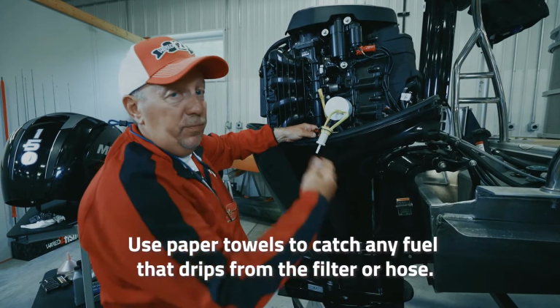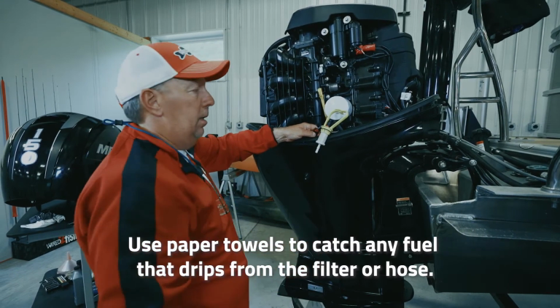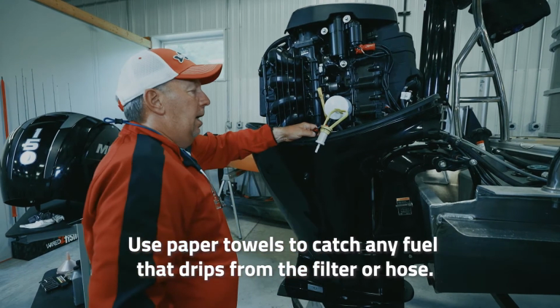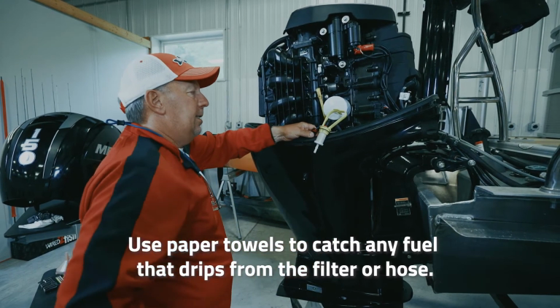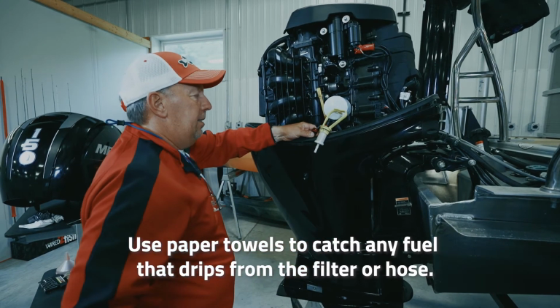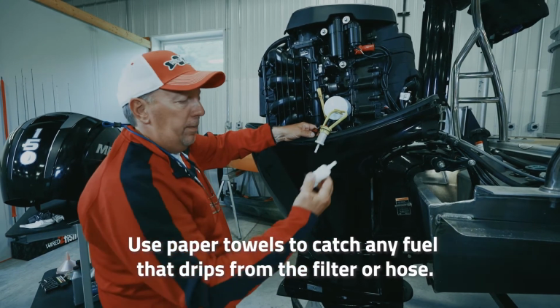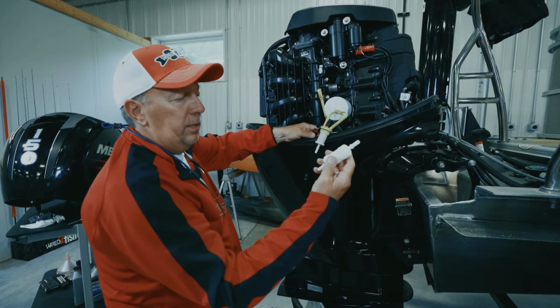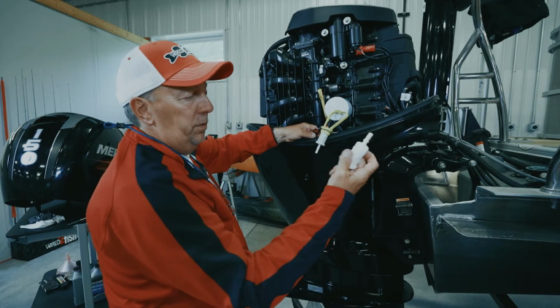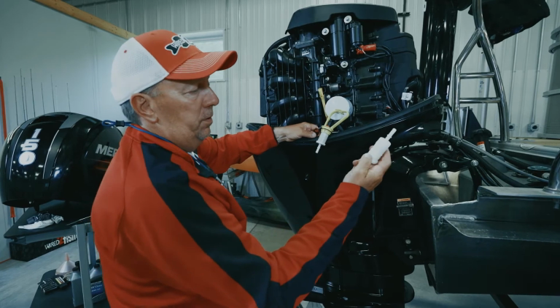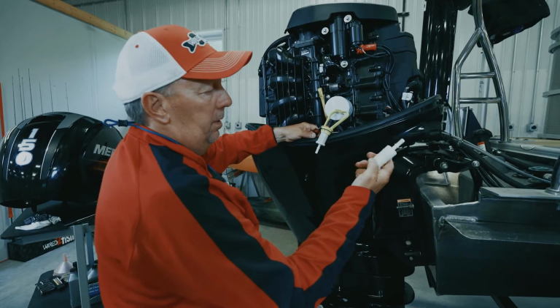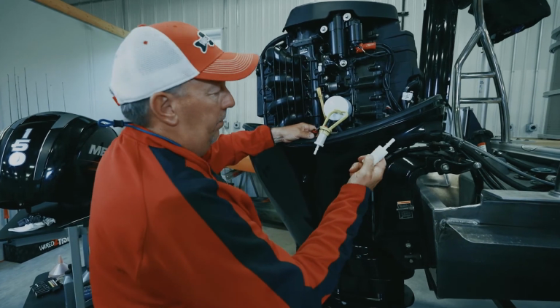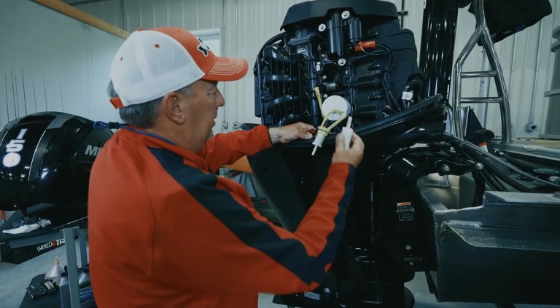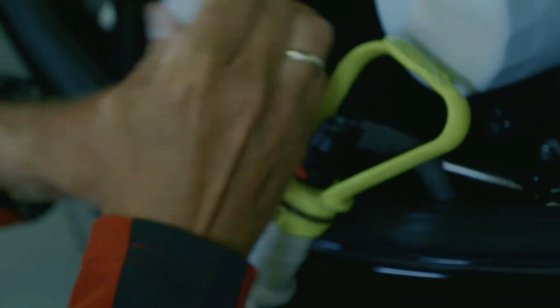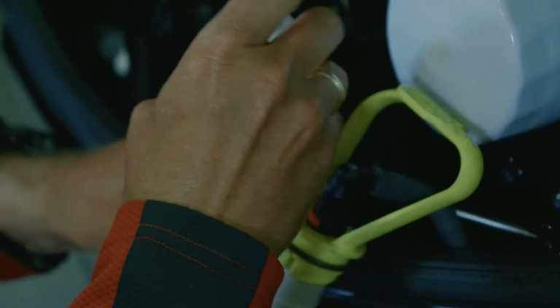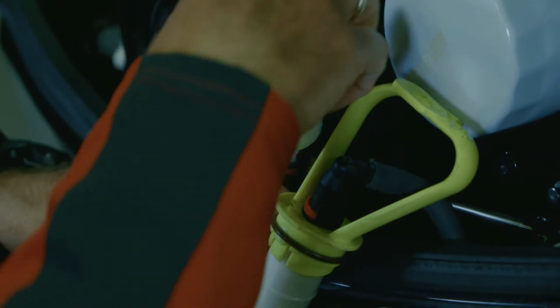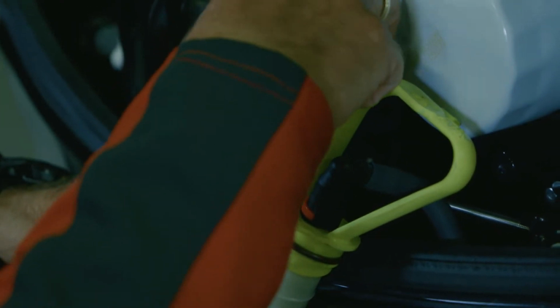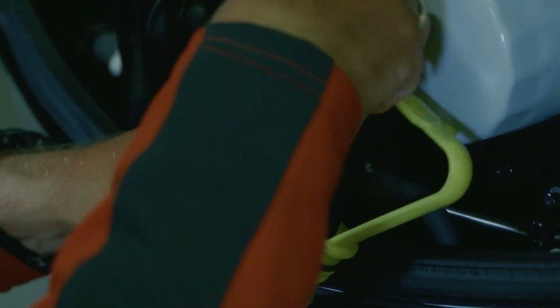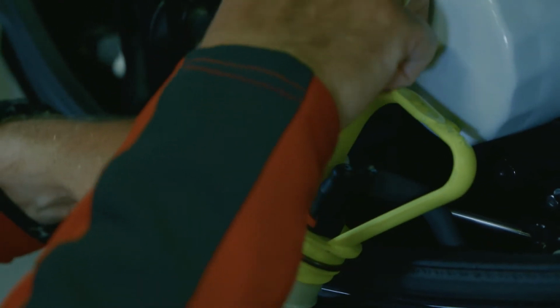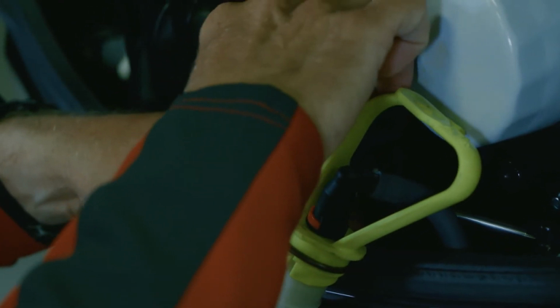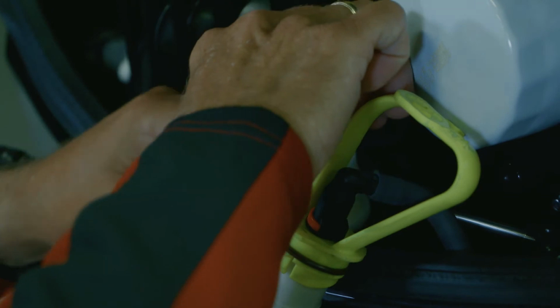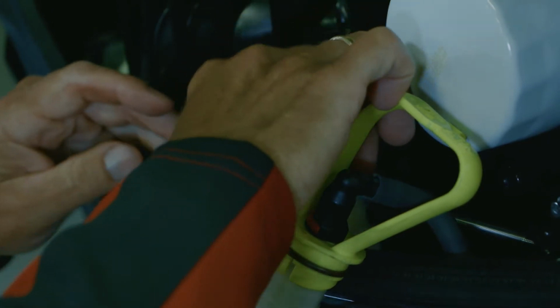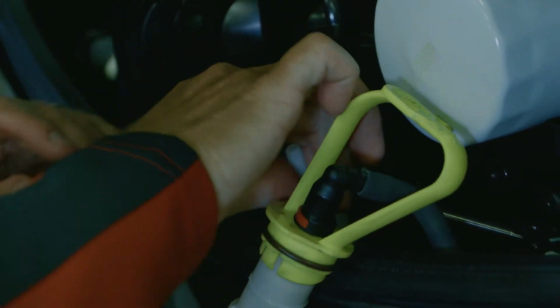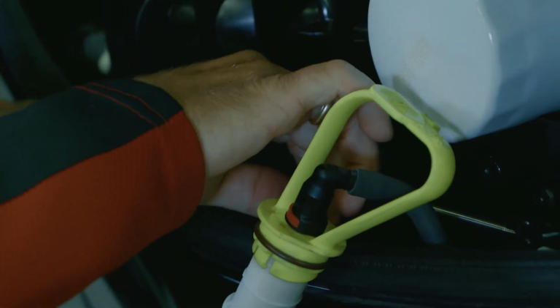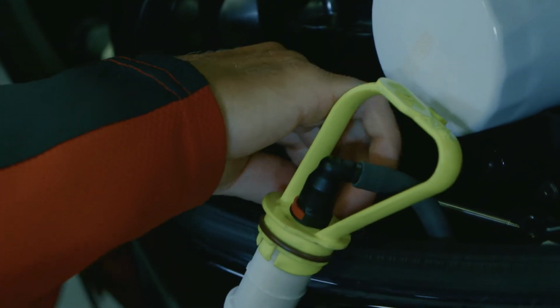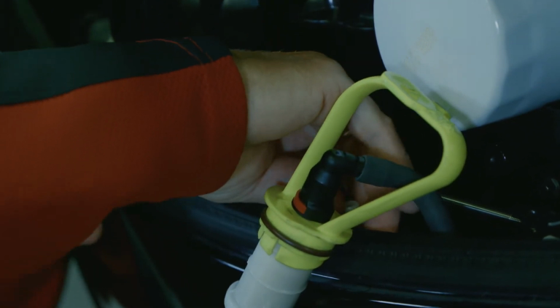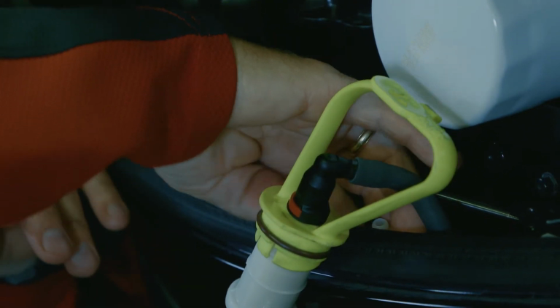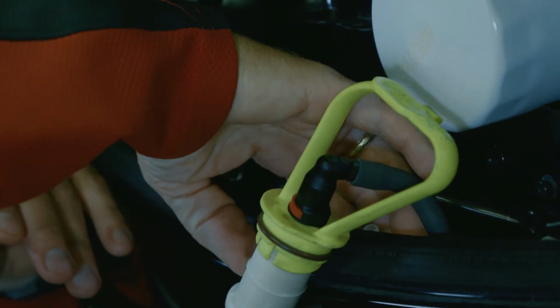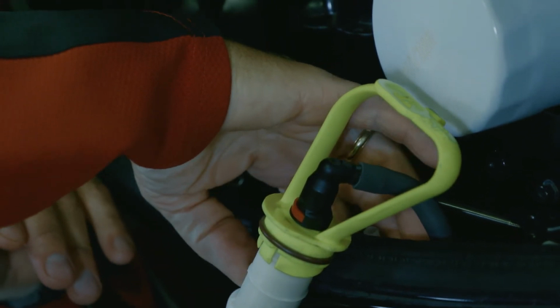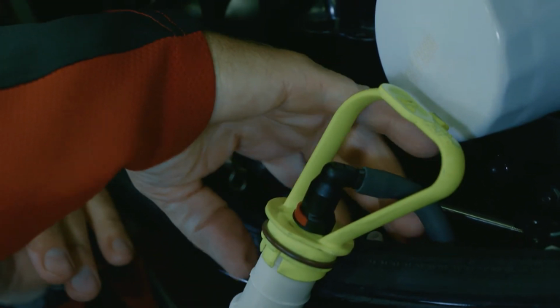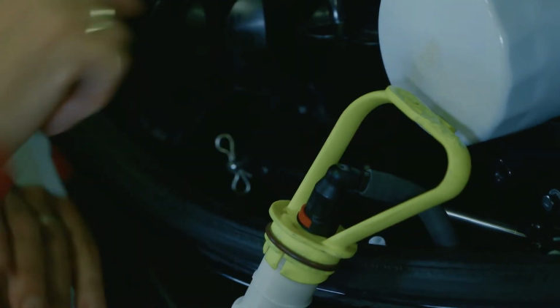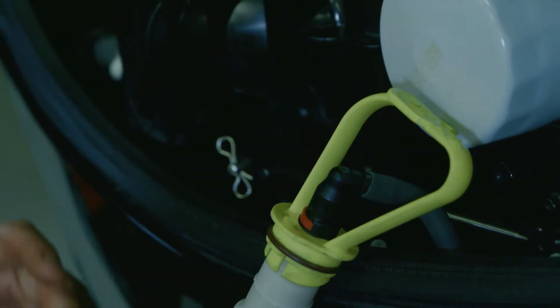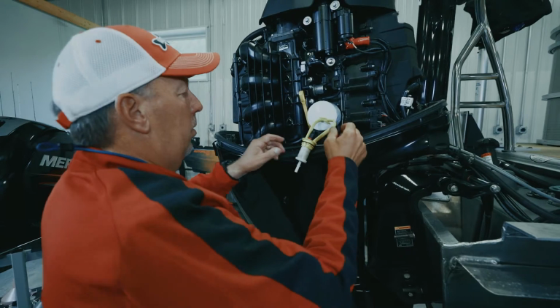Before I disconnect the top, I'm going to take the new fuel filter, follow the same arrows, and put it in the clip like that. I'll set it back in there so I don't have to worry about the hose dropping down into the motor.